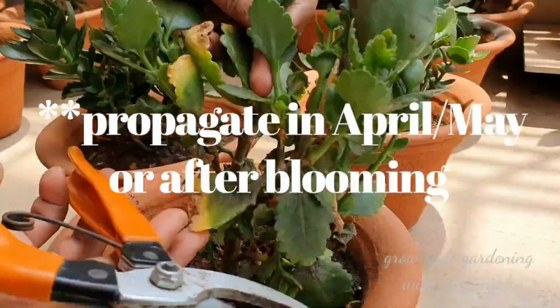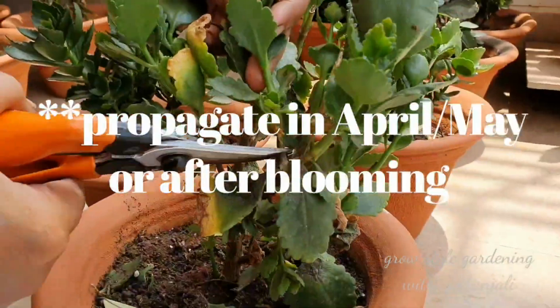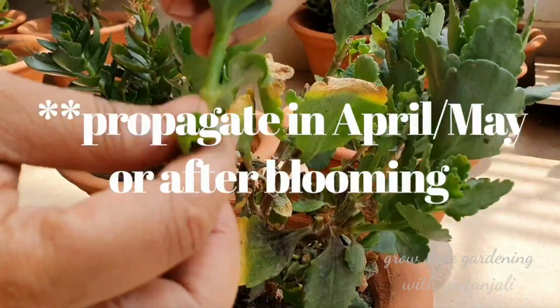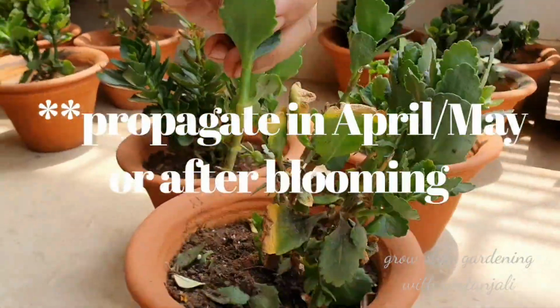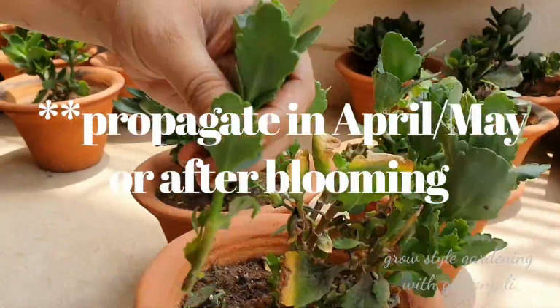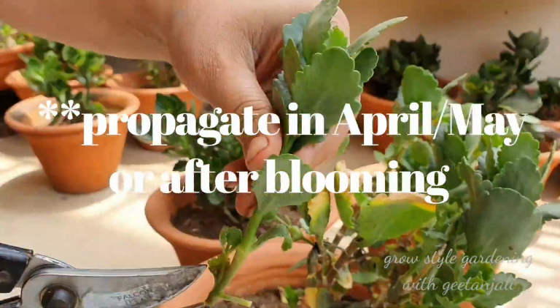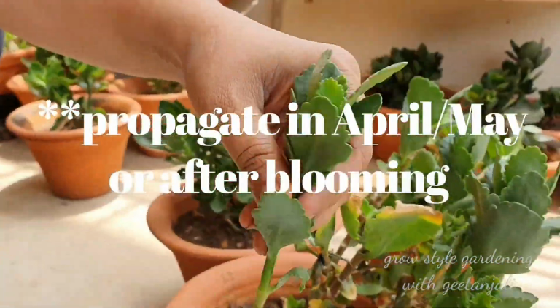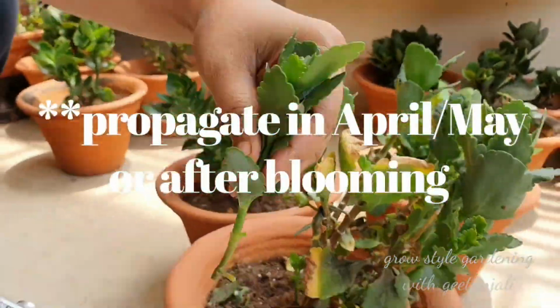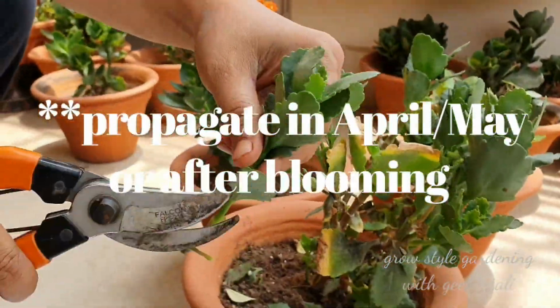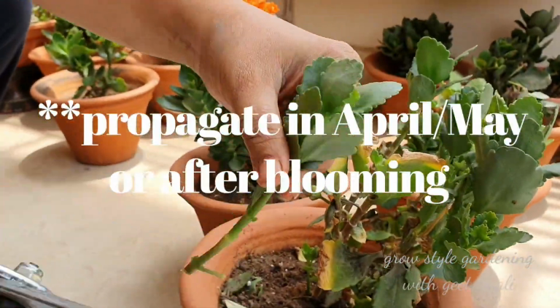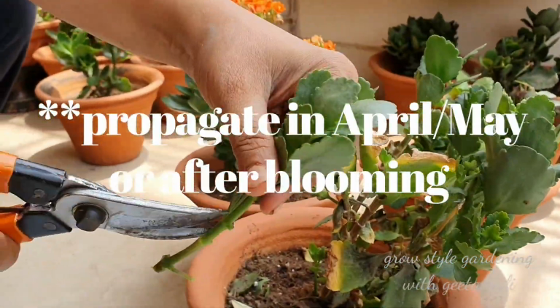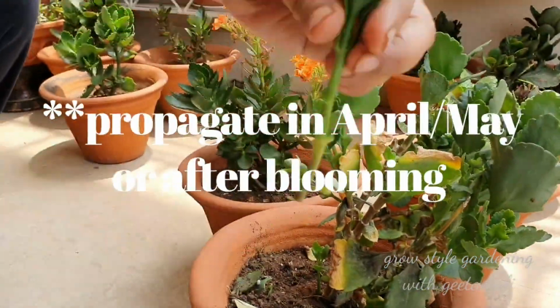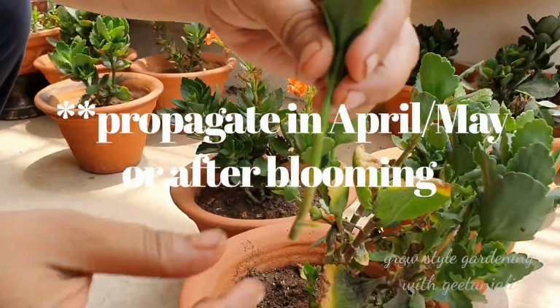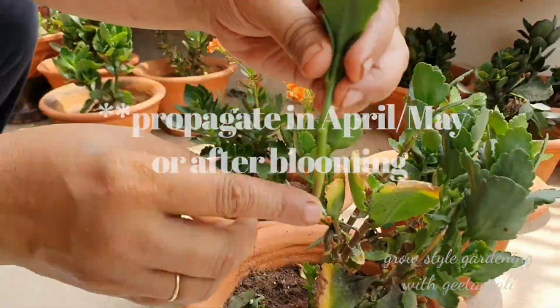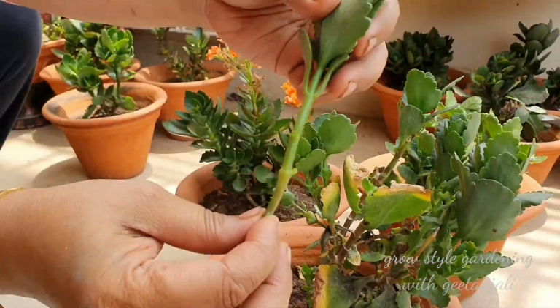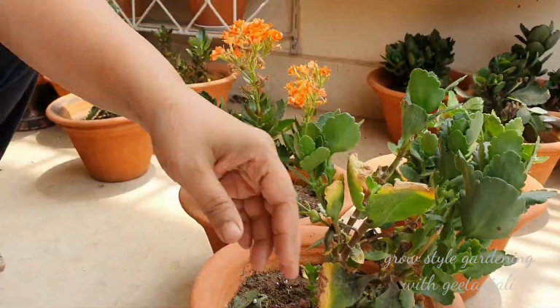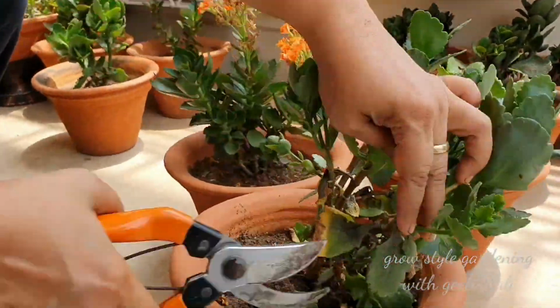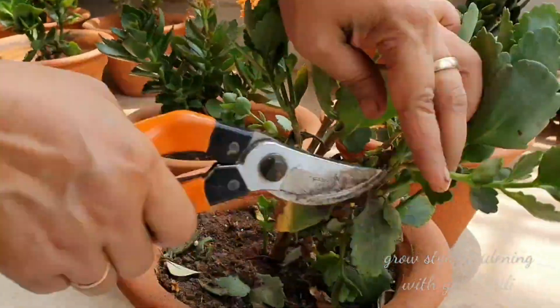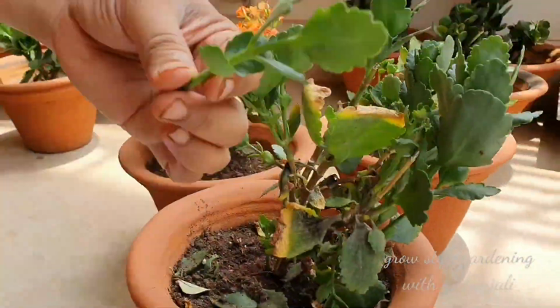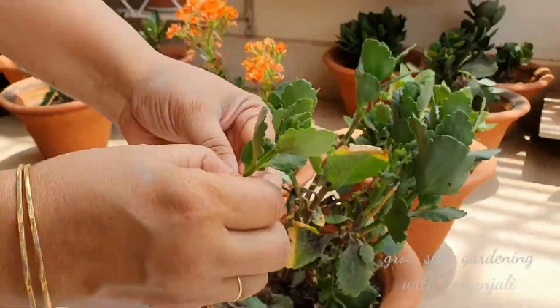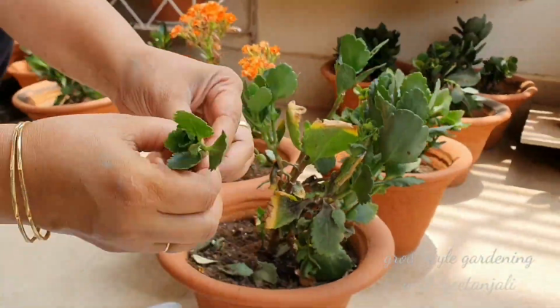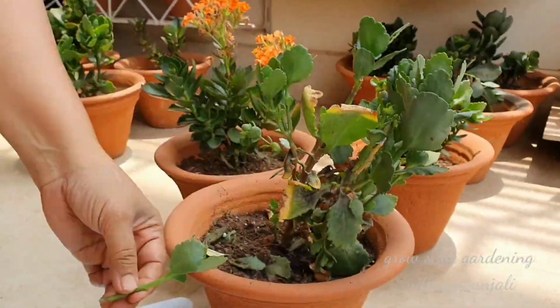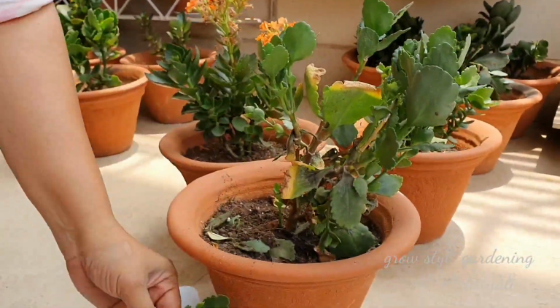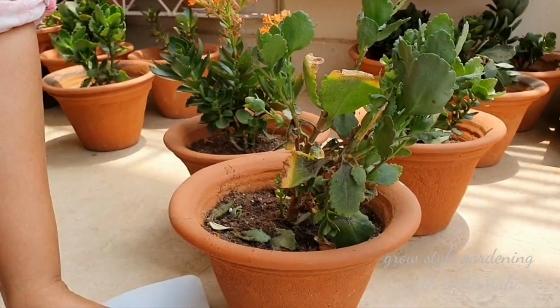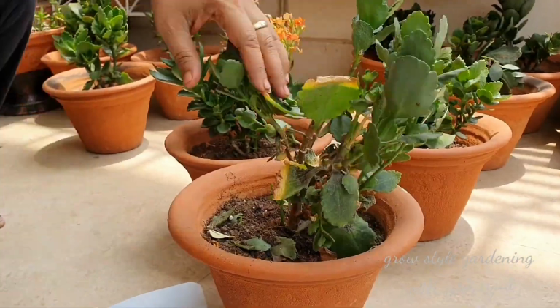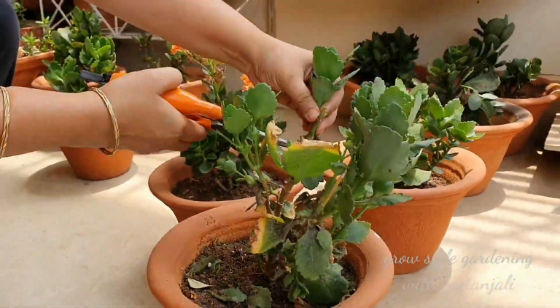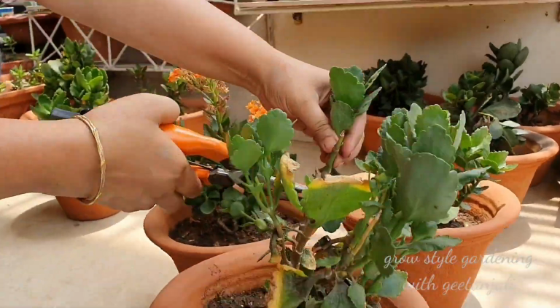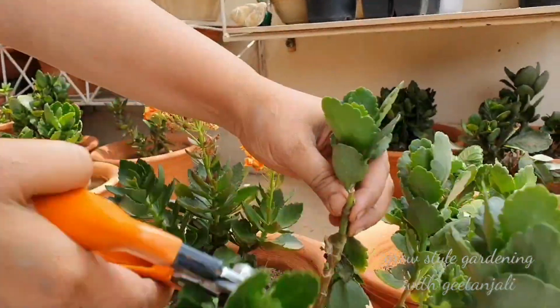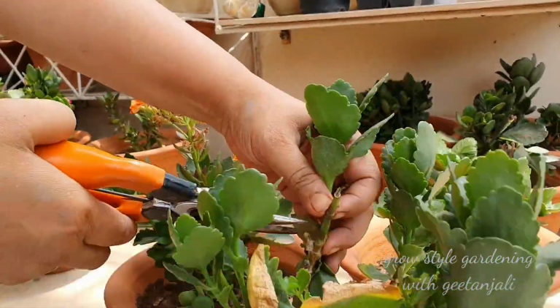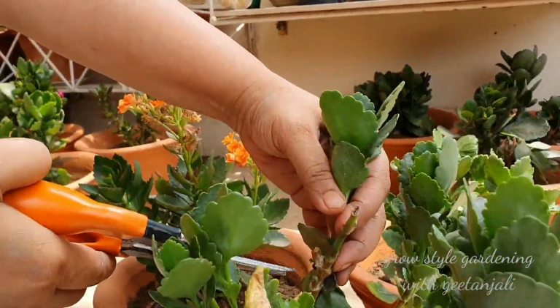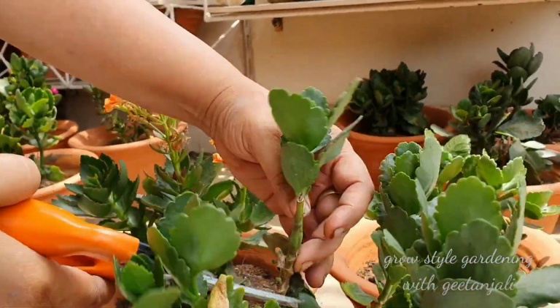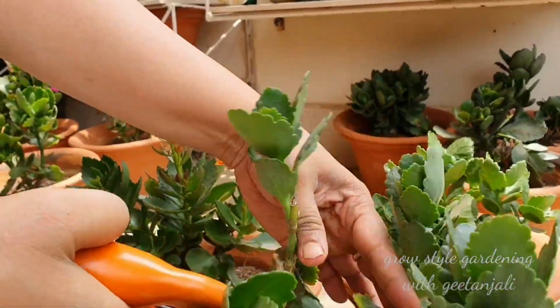Pick some cuttings from a healthy stem of 2 to 3 inches. Remove all the leaves on the lower part, except for a few leaves on the top.